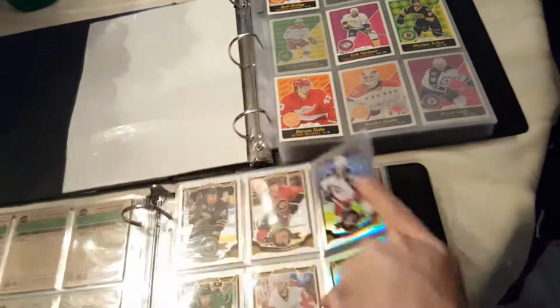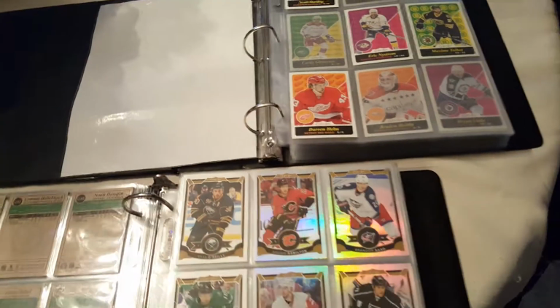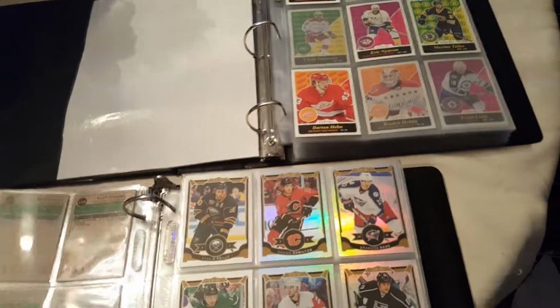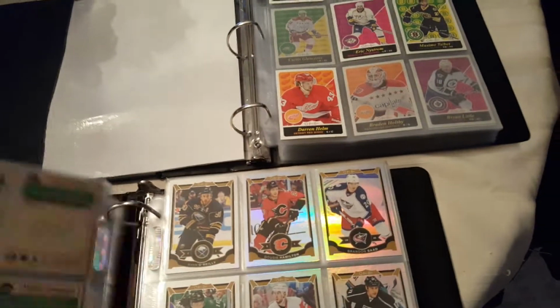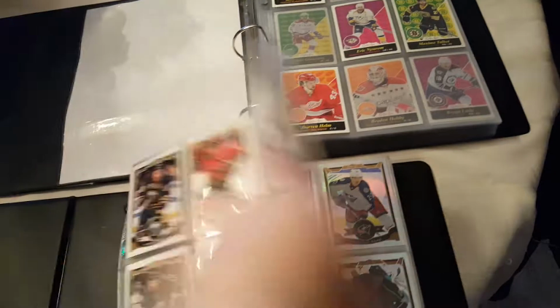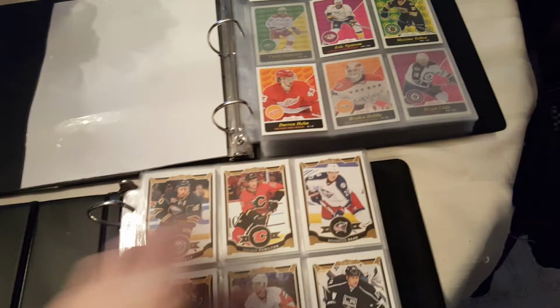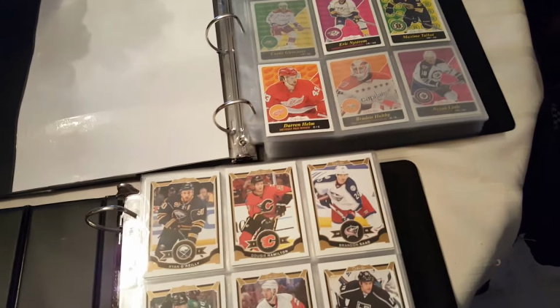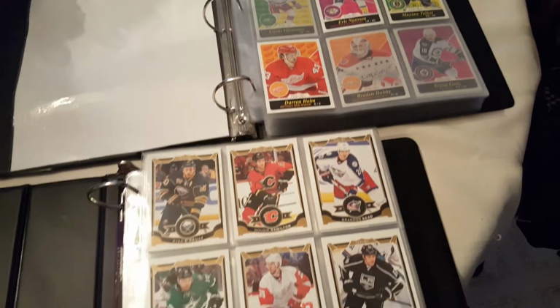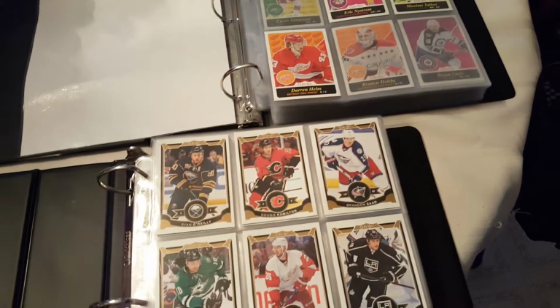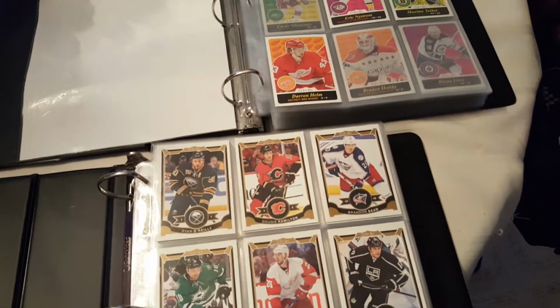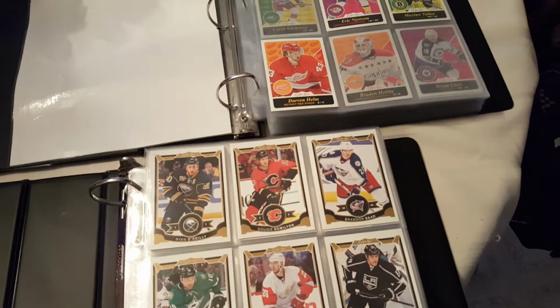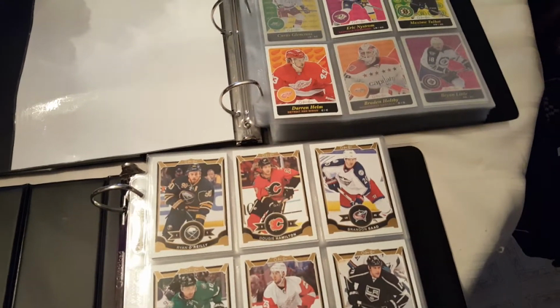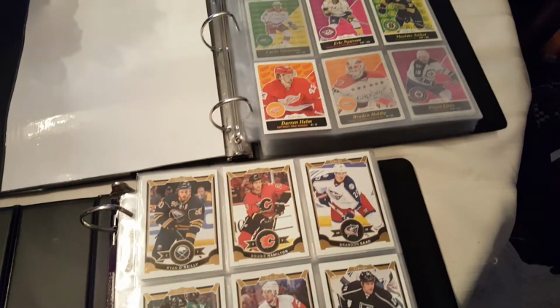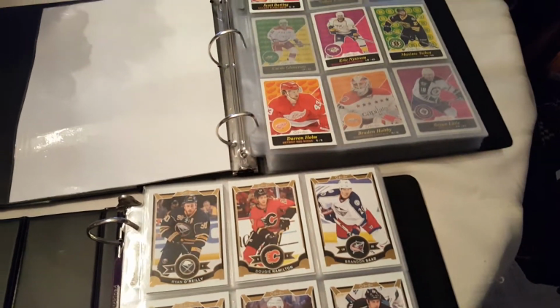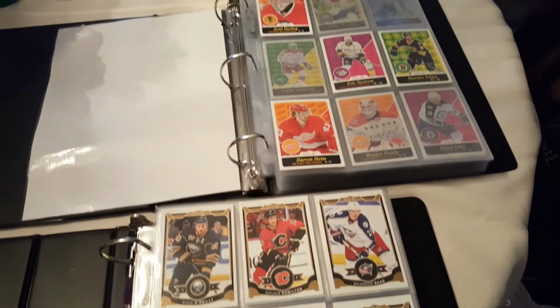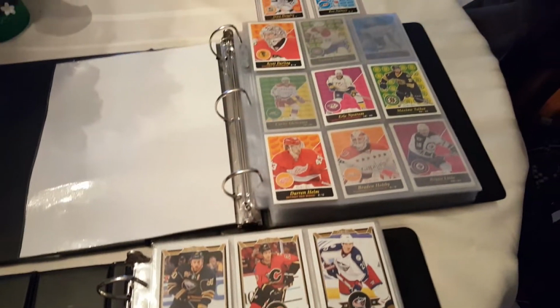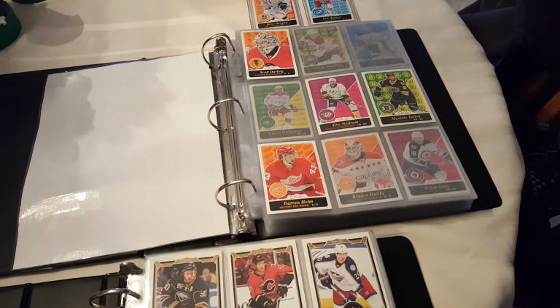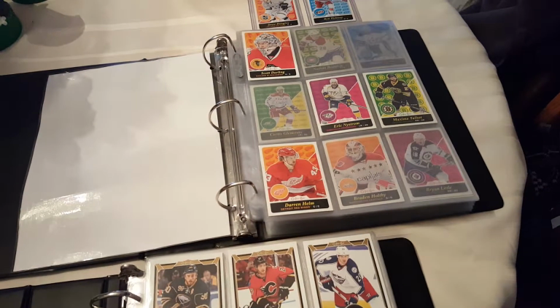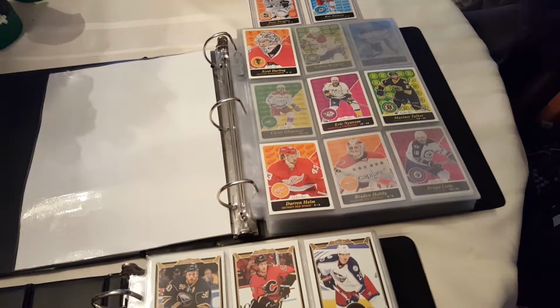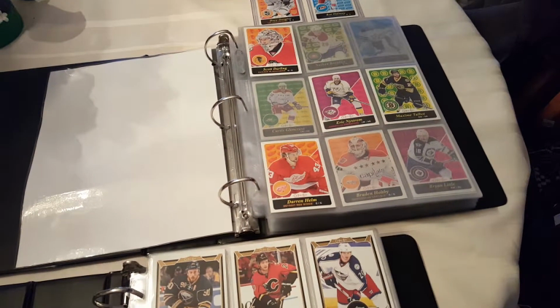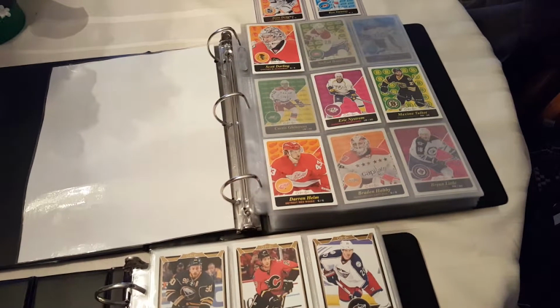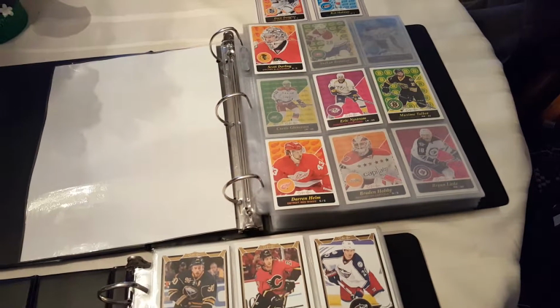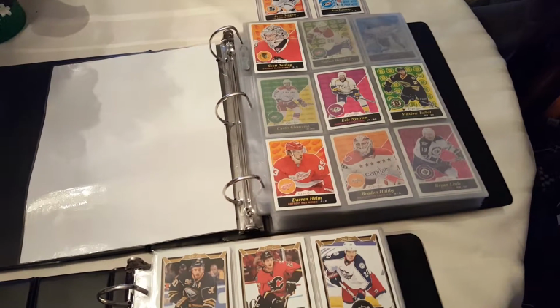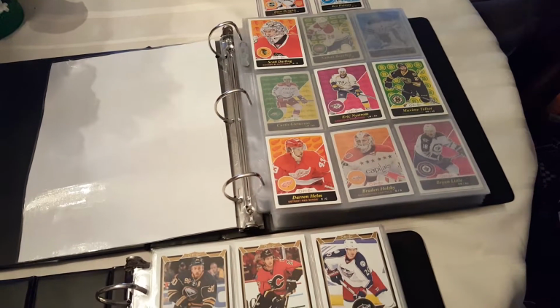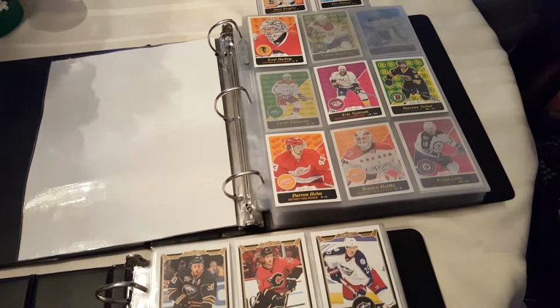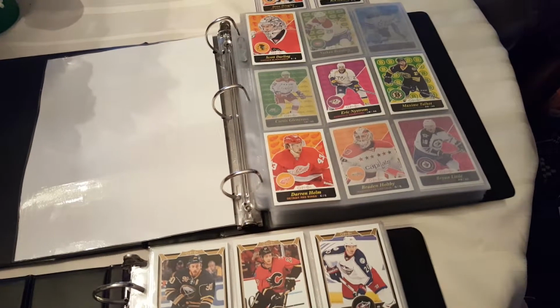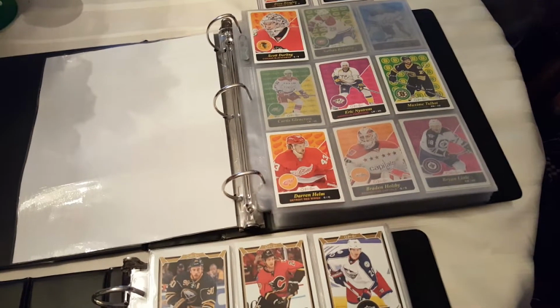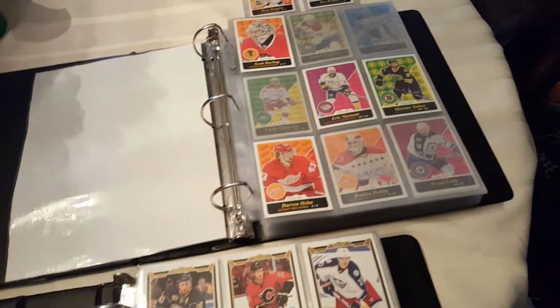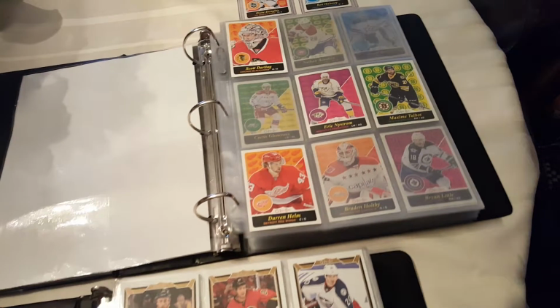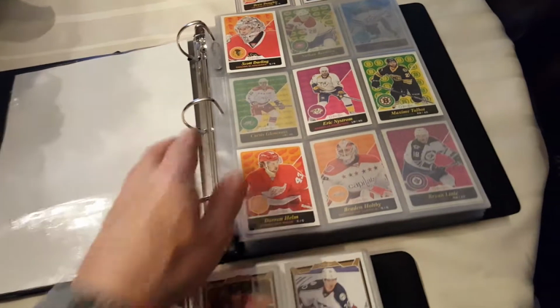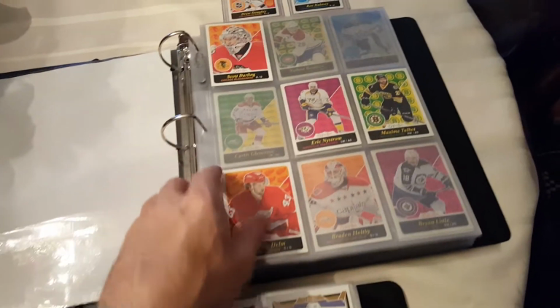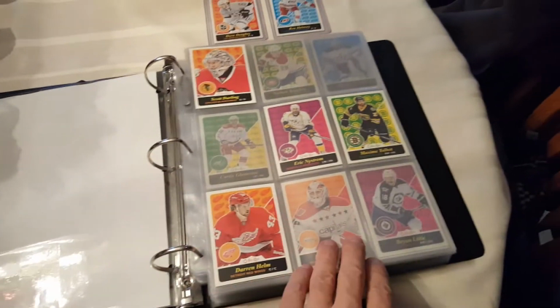Working on a 15-16 Master Set — and I mean every card — so we're down to 9: 8 Red Border and 1 Black Foil in the main 600.